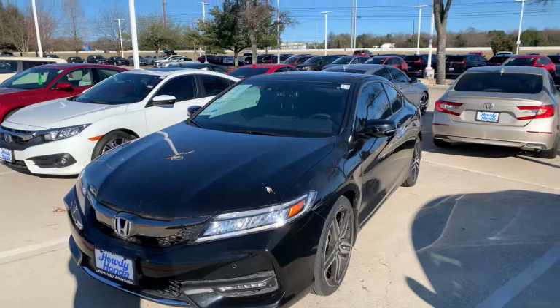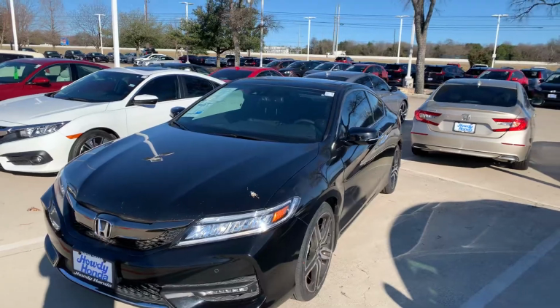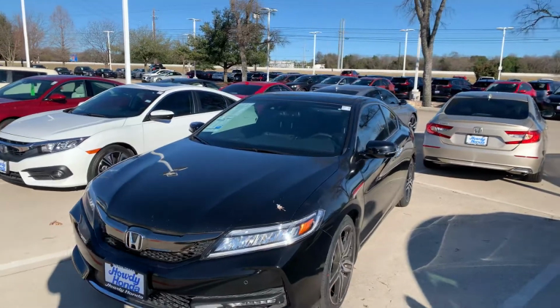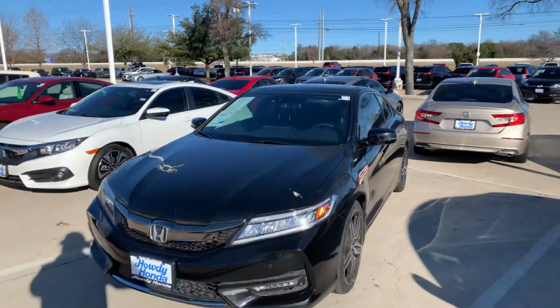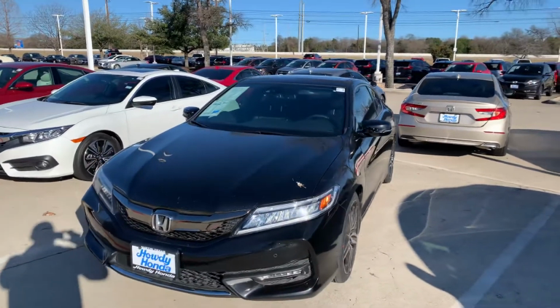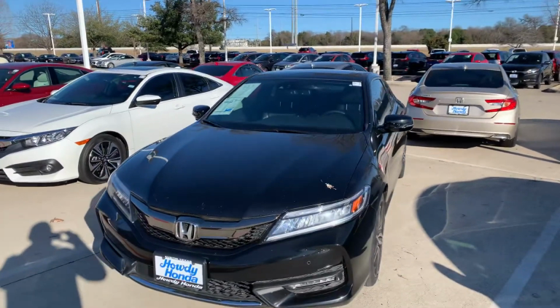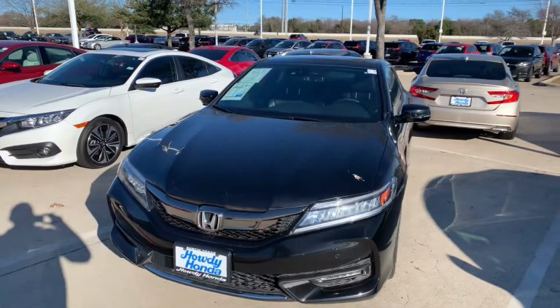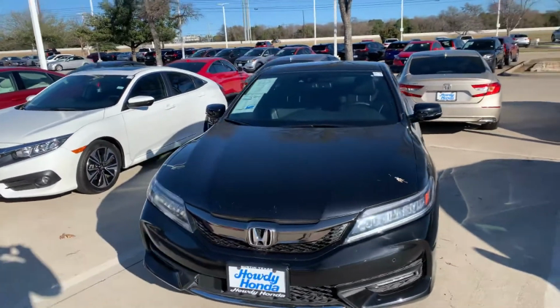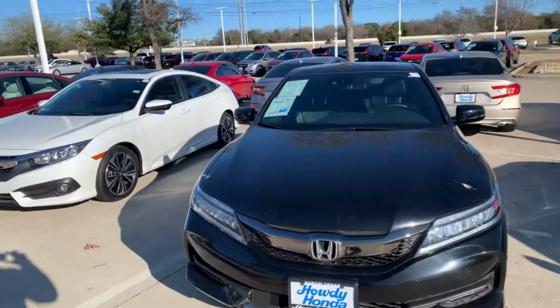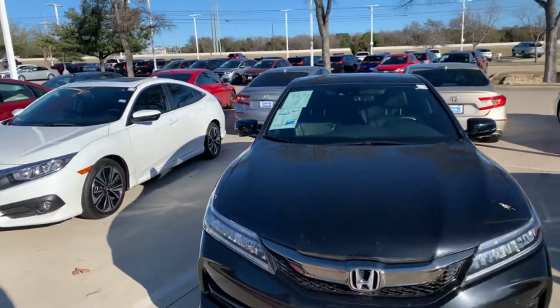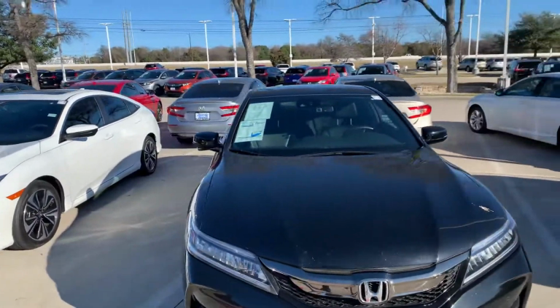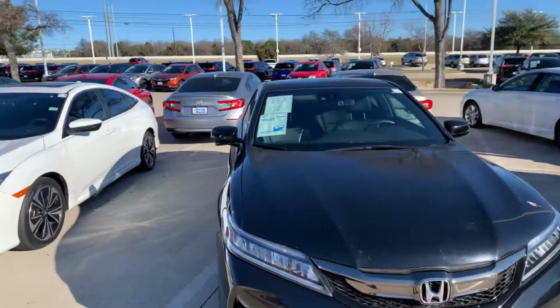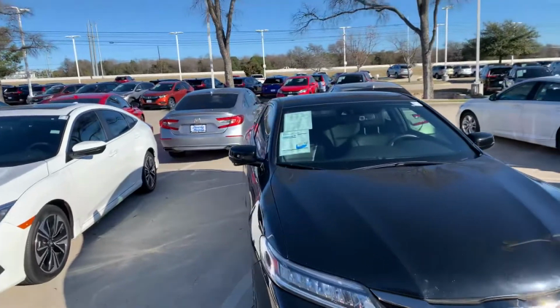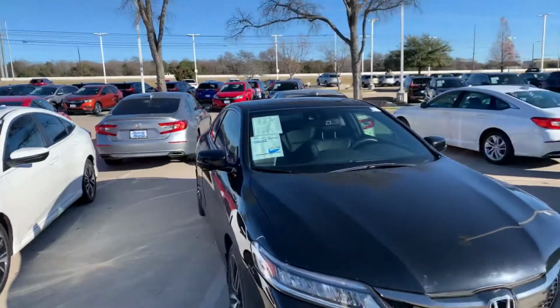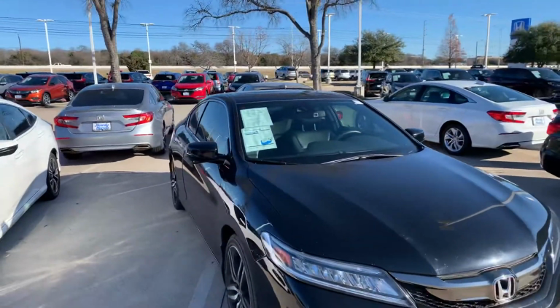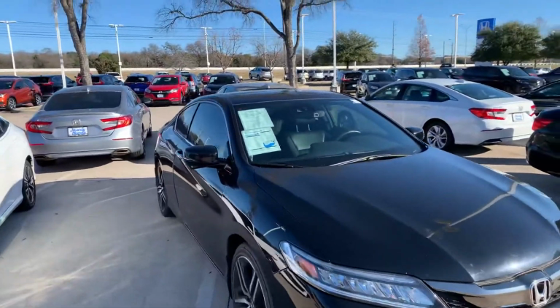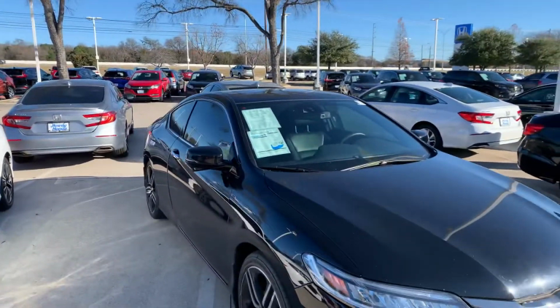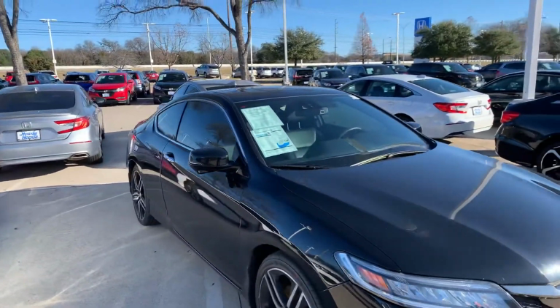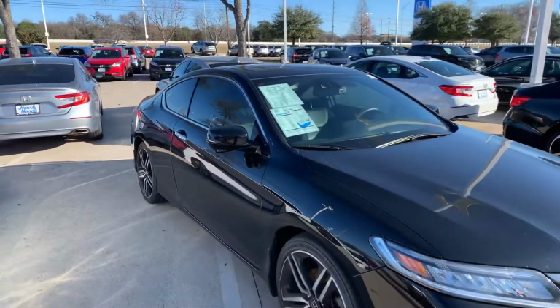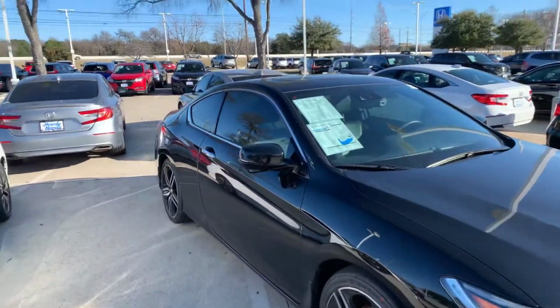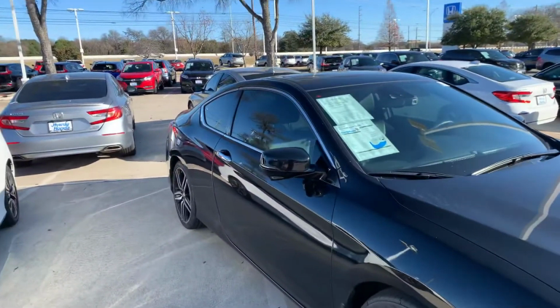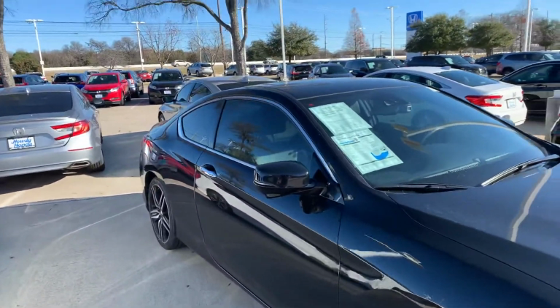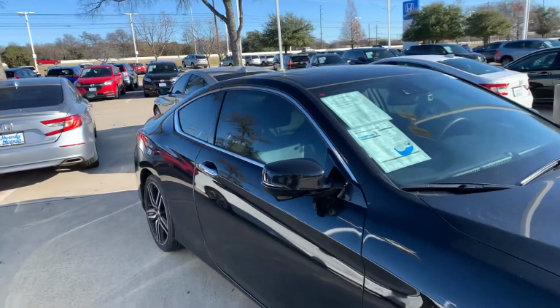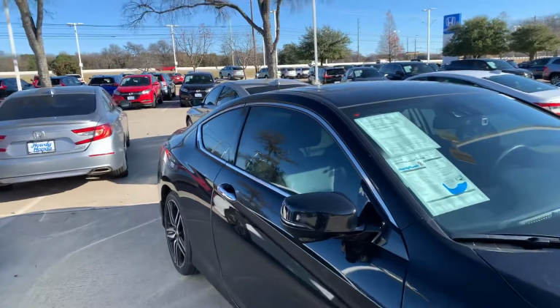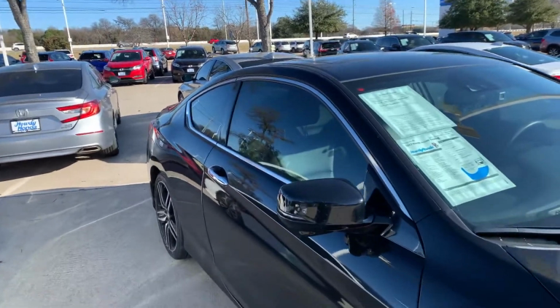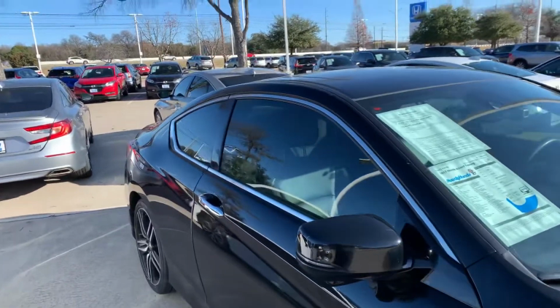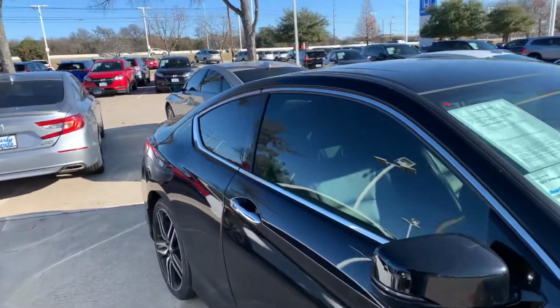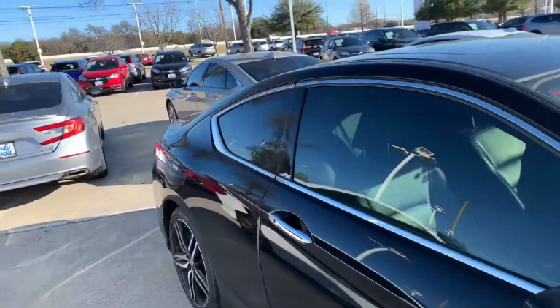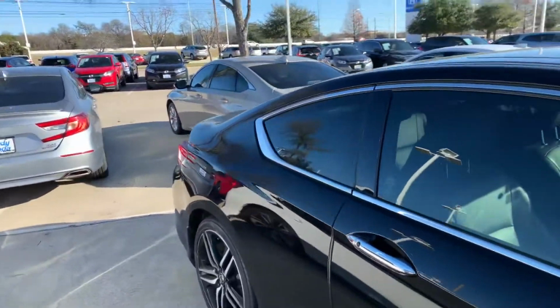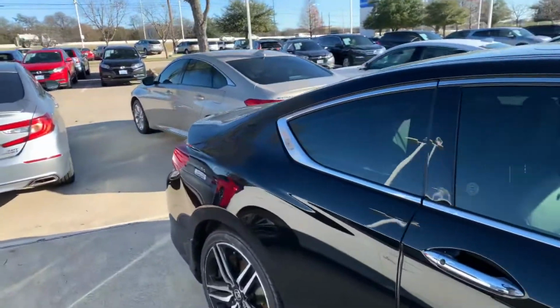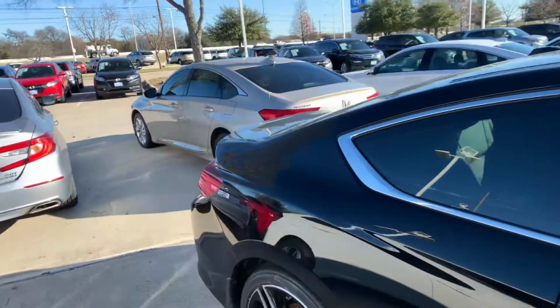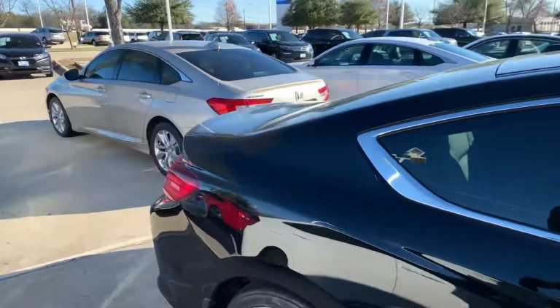Hey there, this is Thomas here. Howdy Honda. This is the 2017 Honda Accord Touring Coupe. It's got the V6 engine in it — 2017 was the last year they made that. 67,000 miles on this beautiful car.